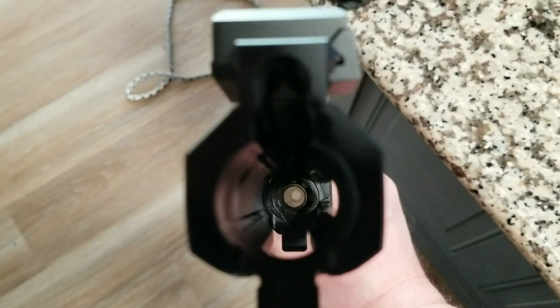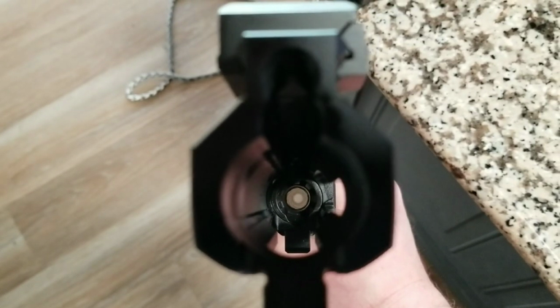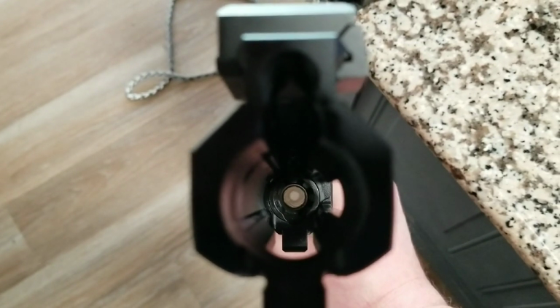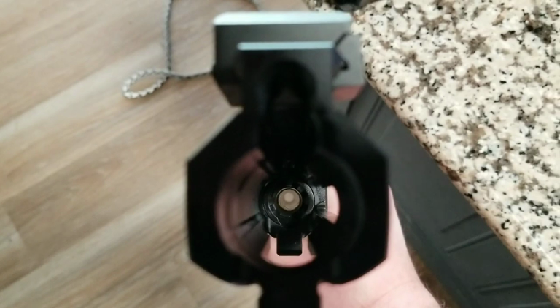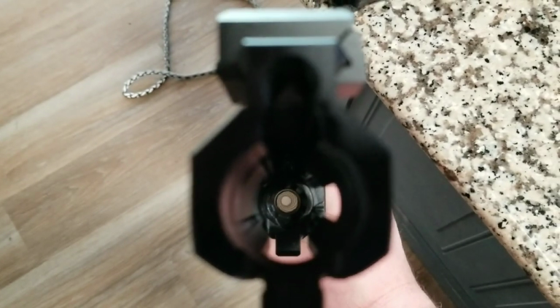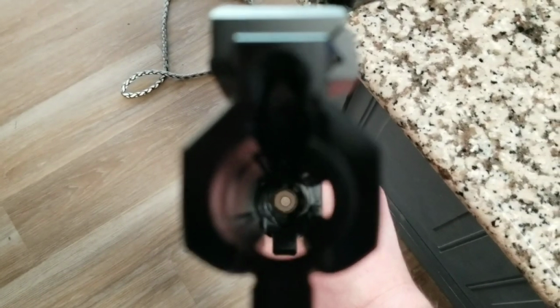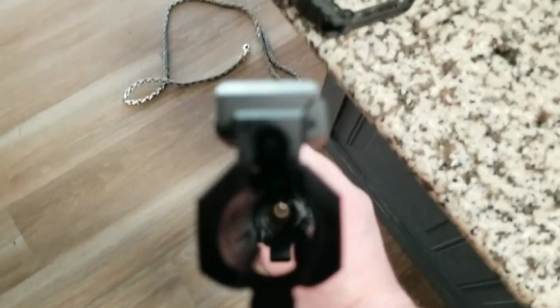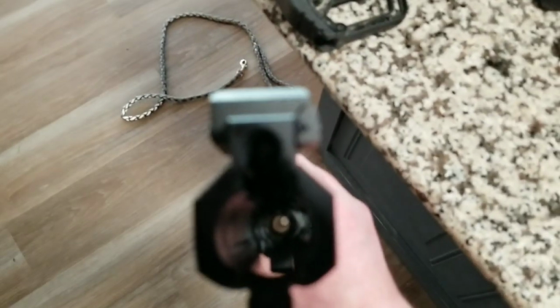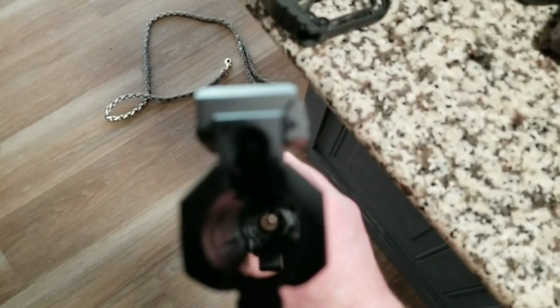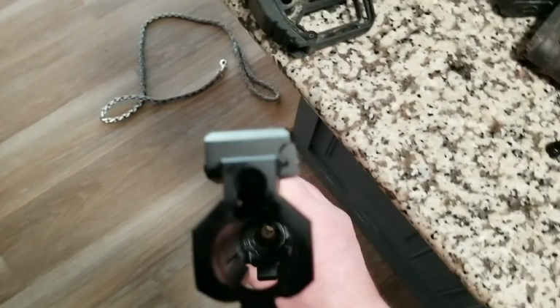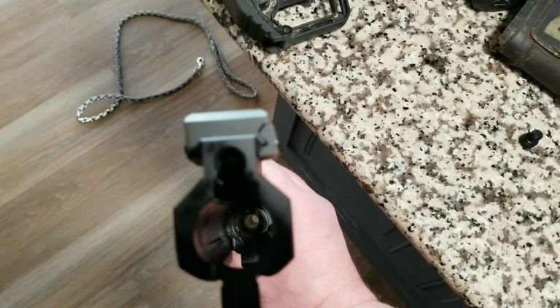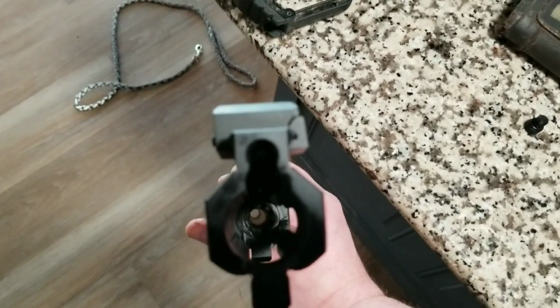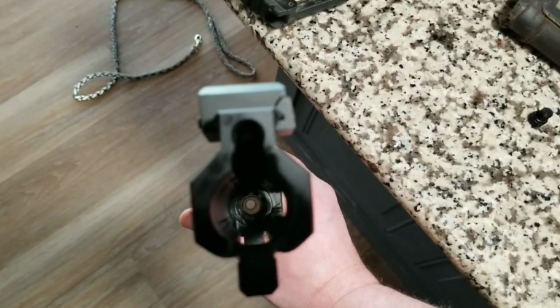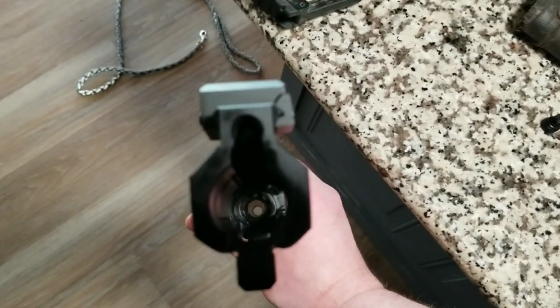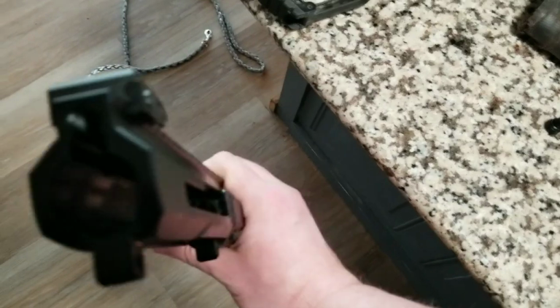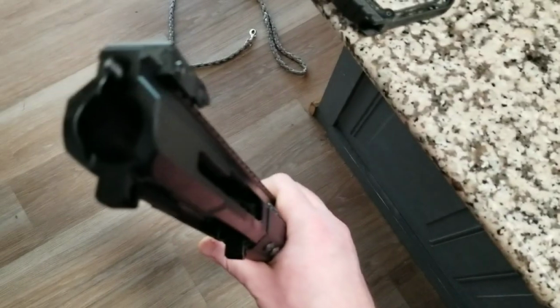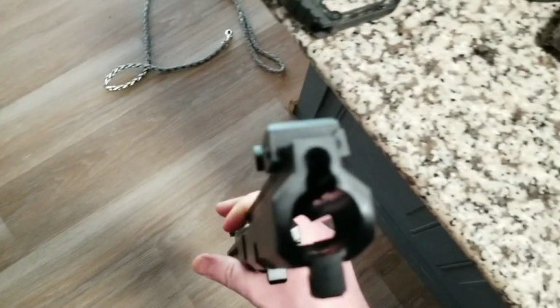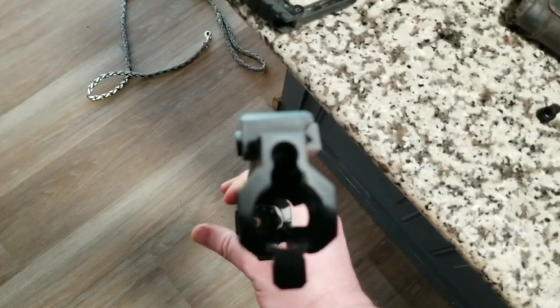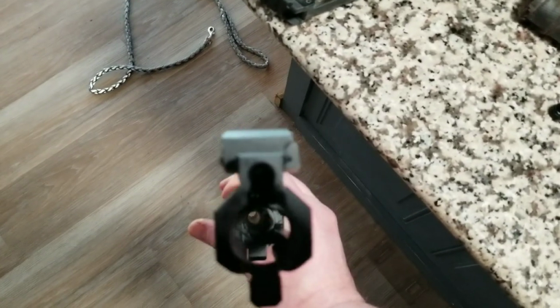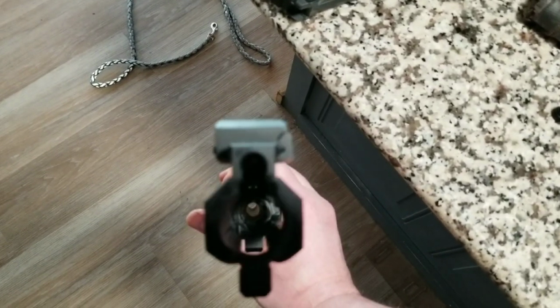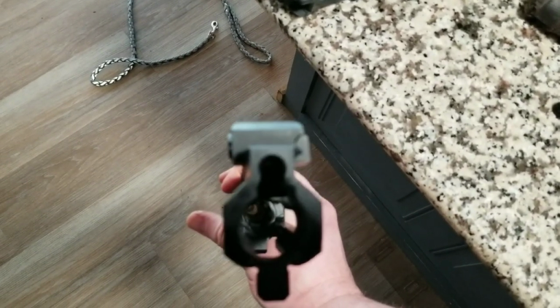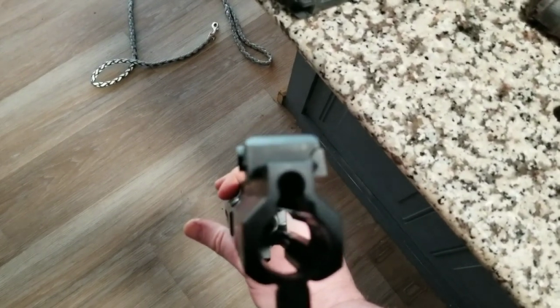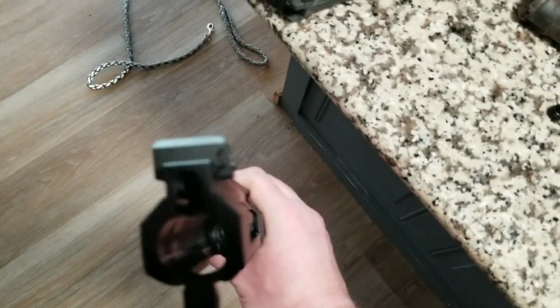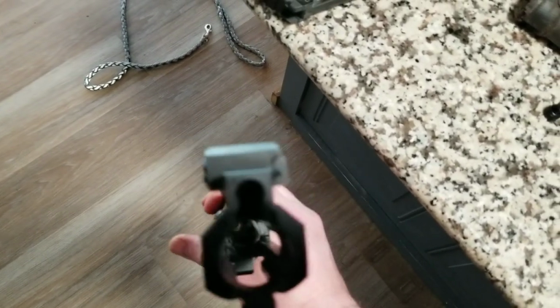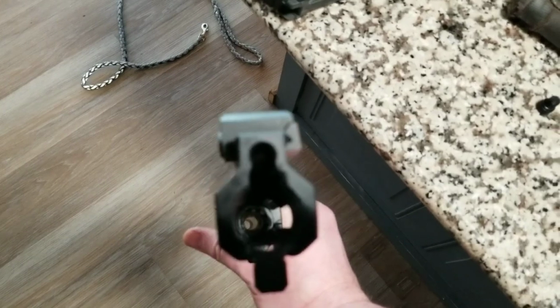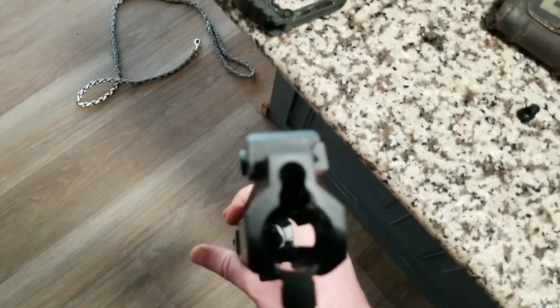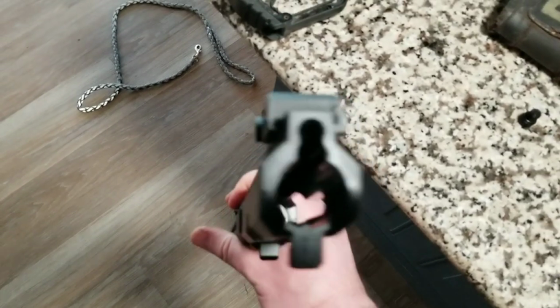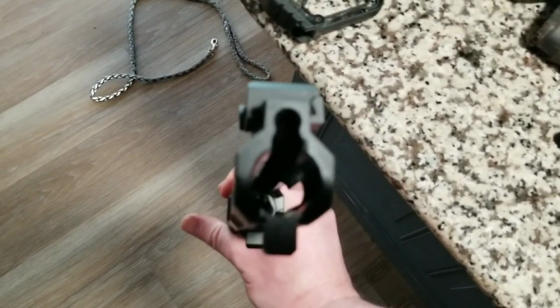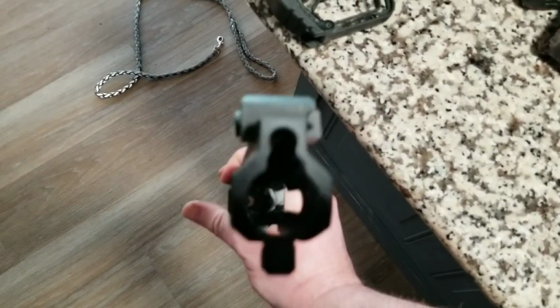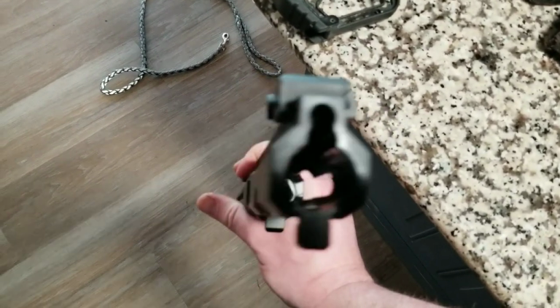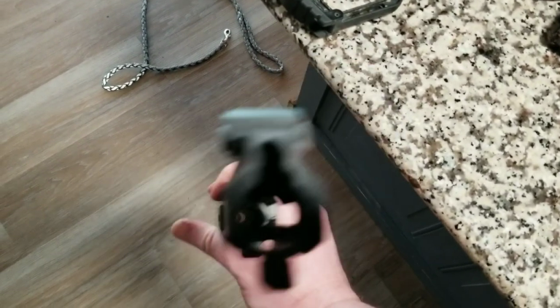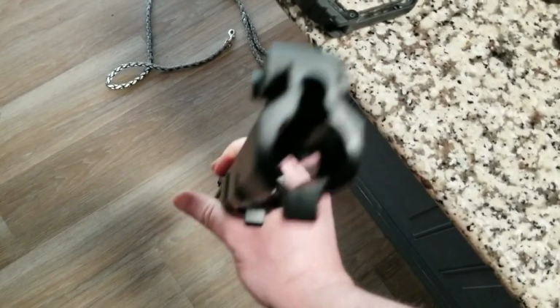Look at that - nice big old barrel from down there. I think you can fit a regular charging handle and bolt carrier group inside of there if you wanted to - looks like you could. Once I get my ammo we can try that. Soon as my ammo comes, we'll give her a shot.